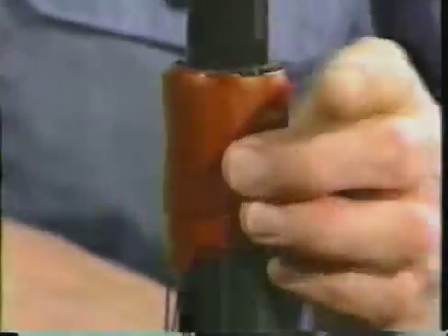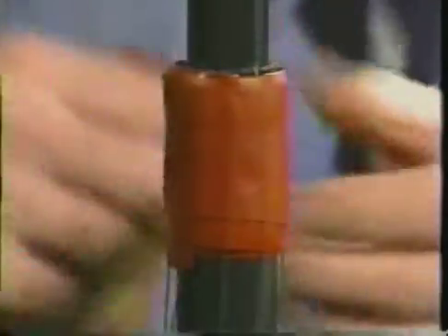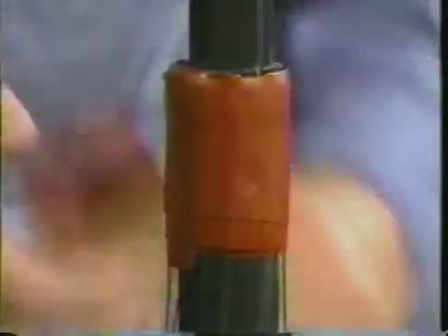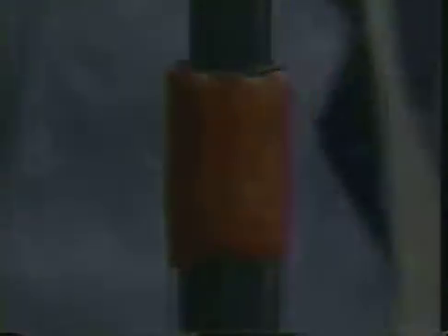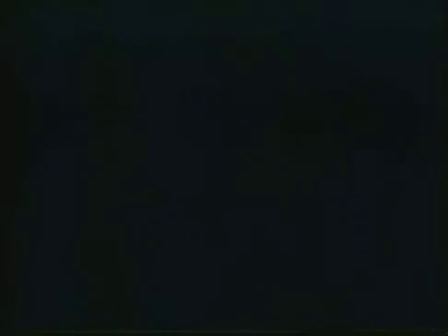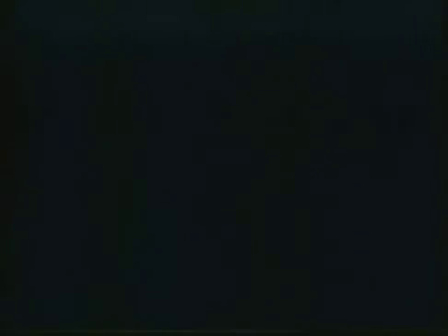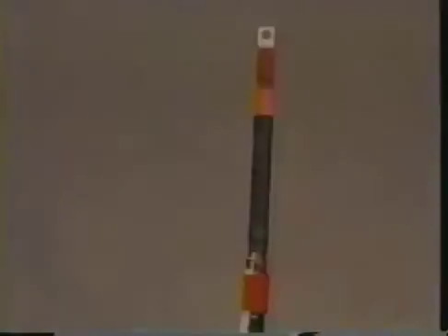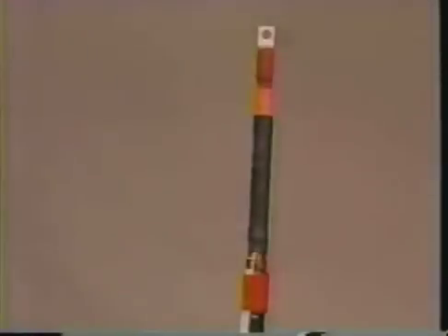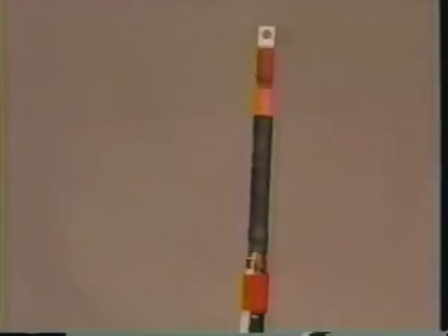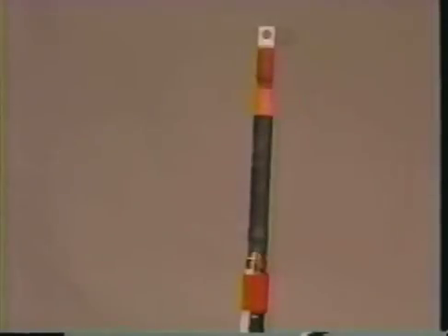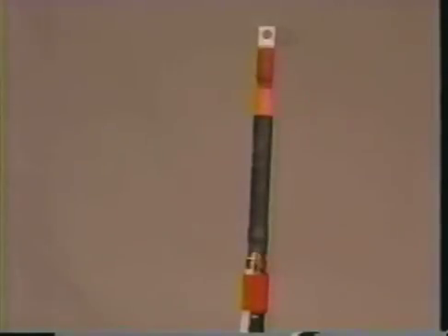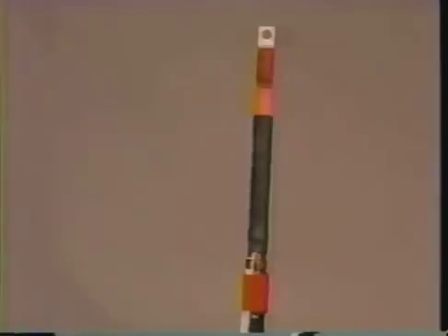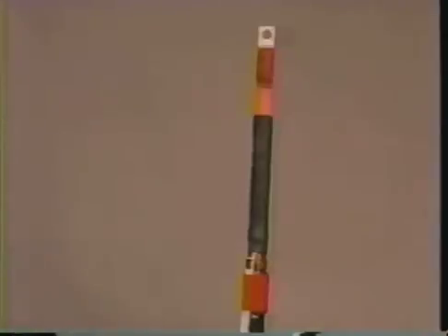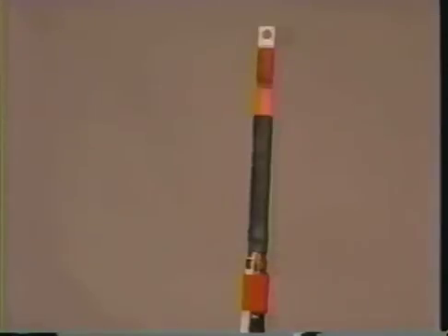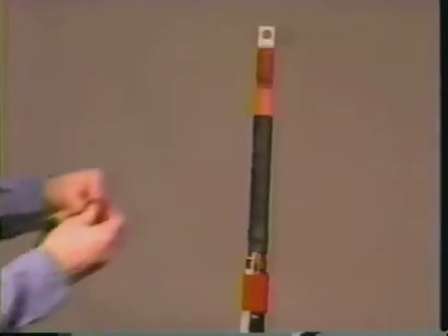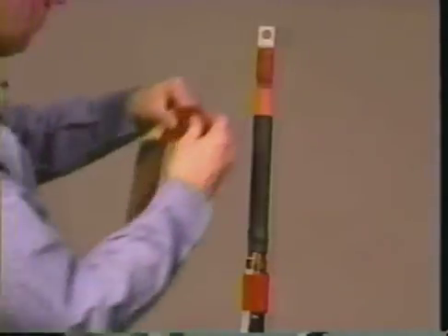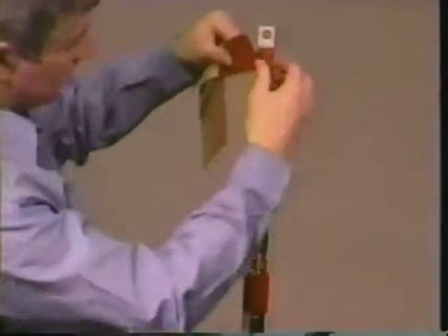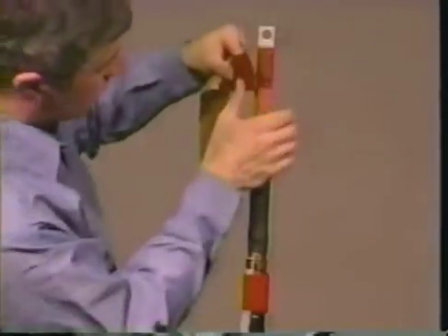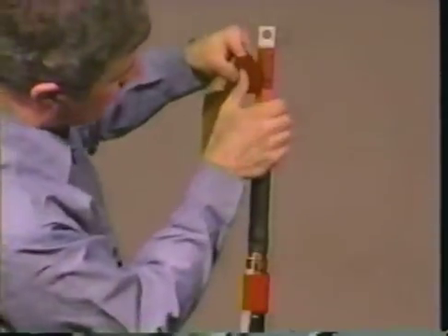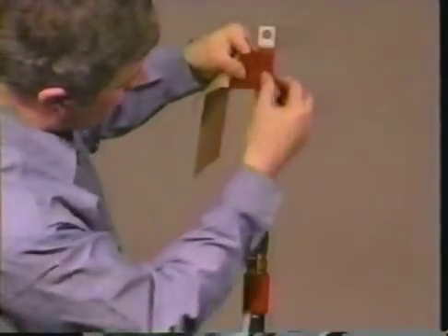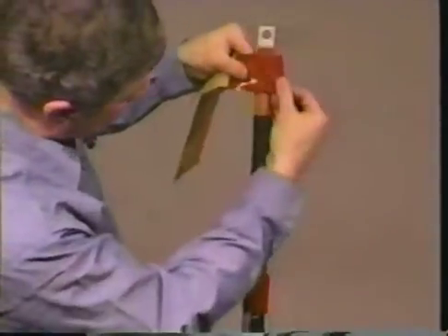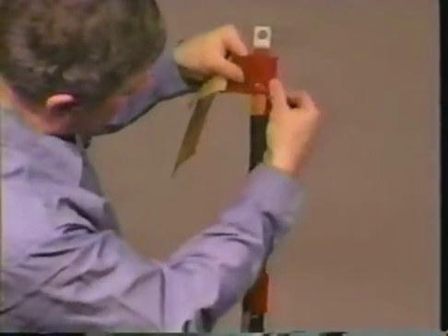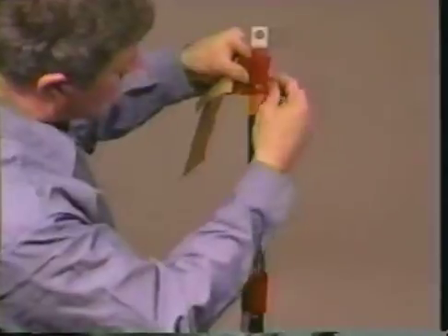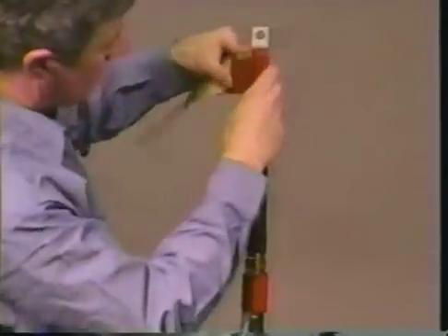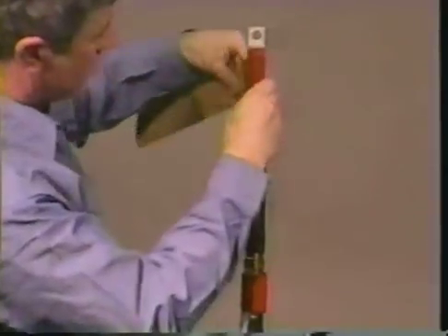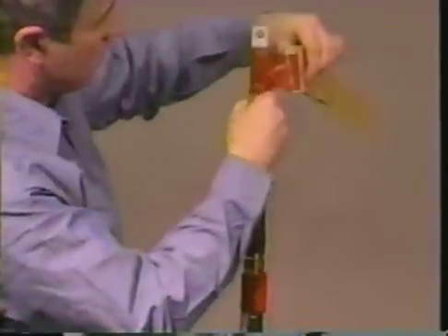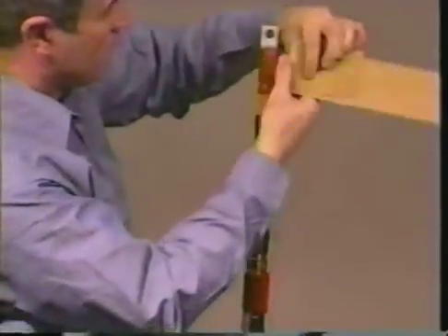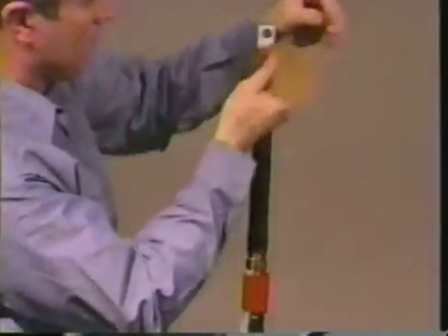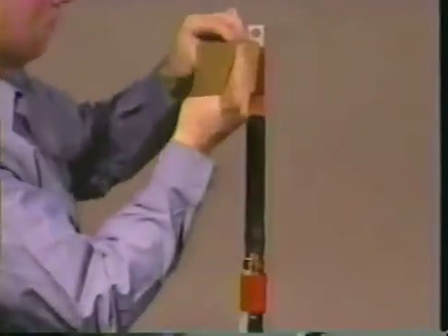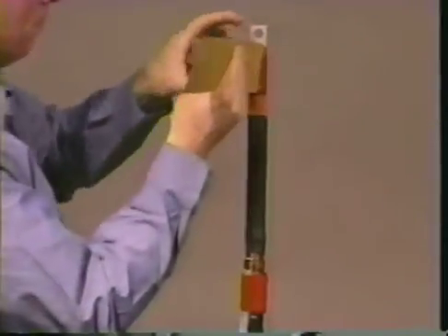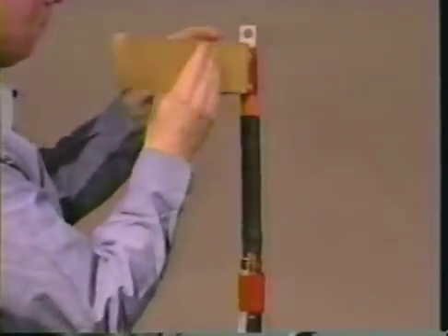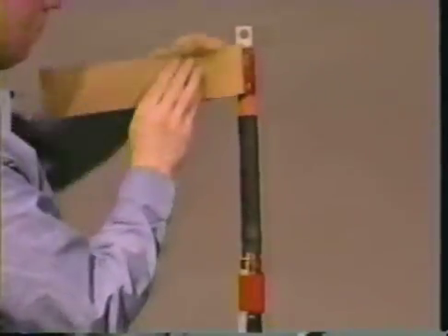If using a lug or lug with shim on any cable type, apply the red sealant tape on the lug barrel or over the shim. Build up the lug diameter to the cable insulation diameter and overlap the insulation by one half inch.